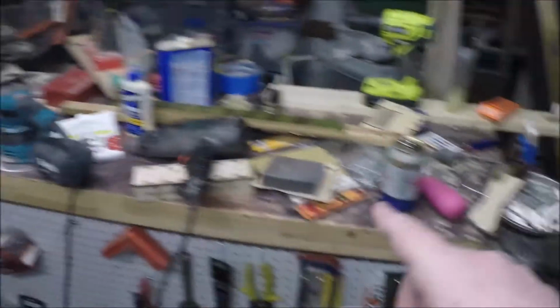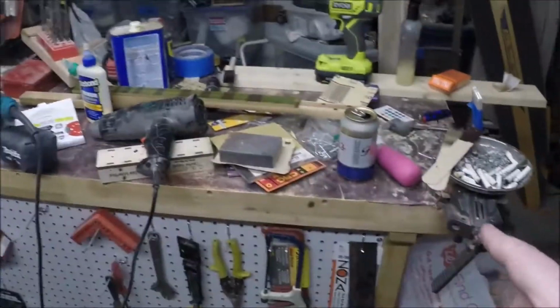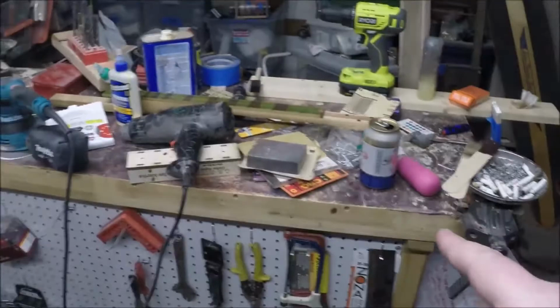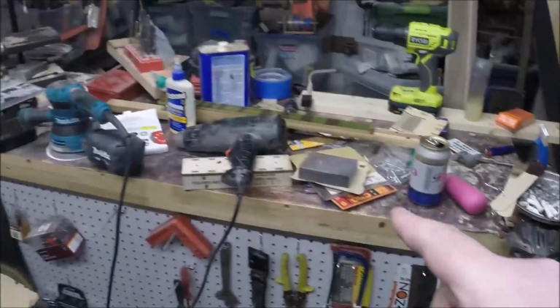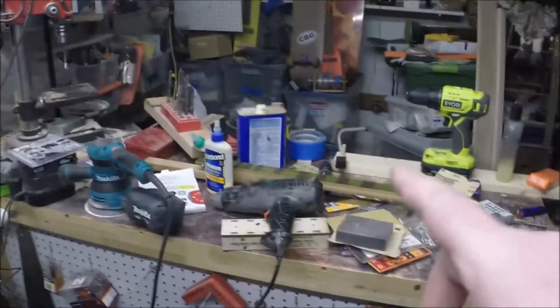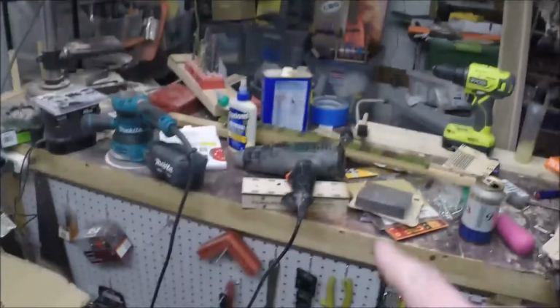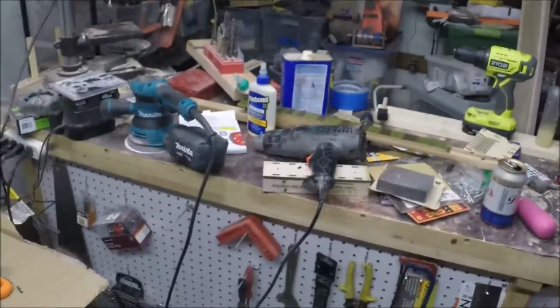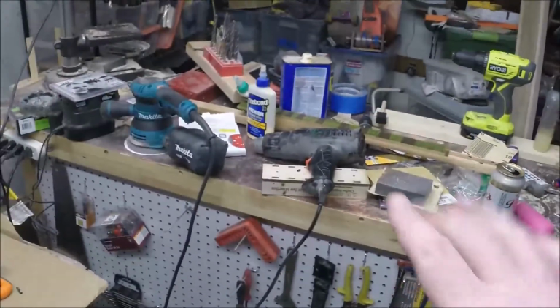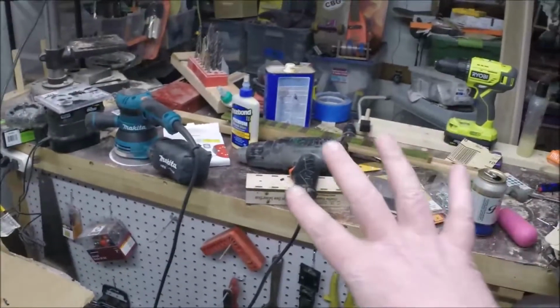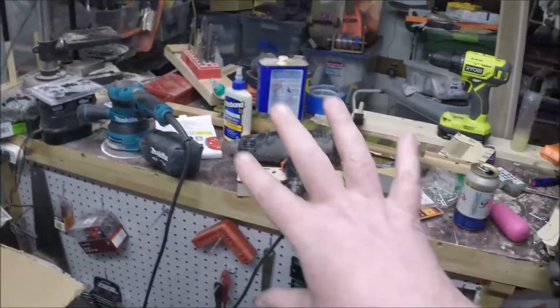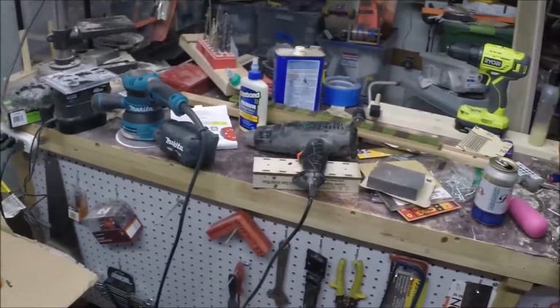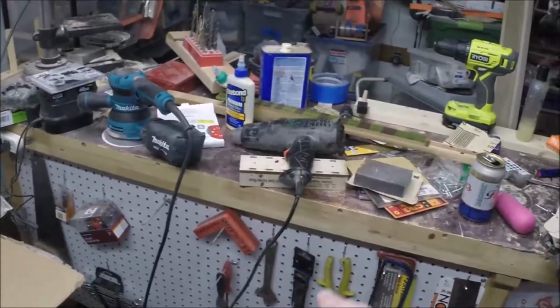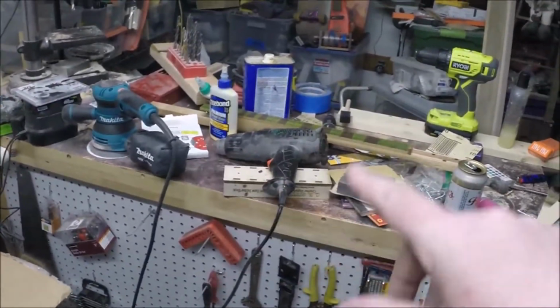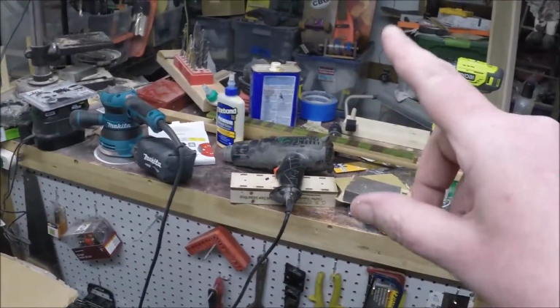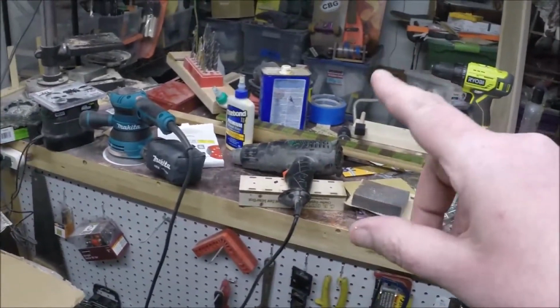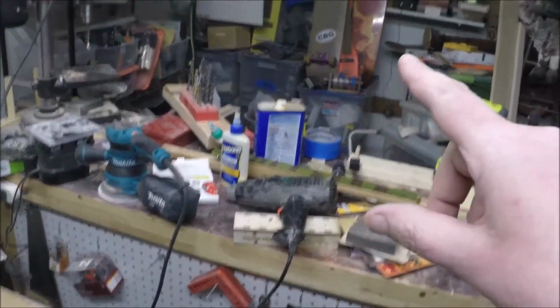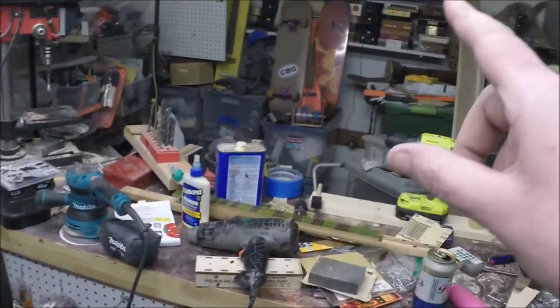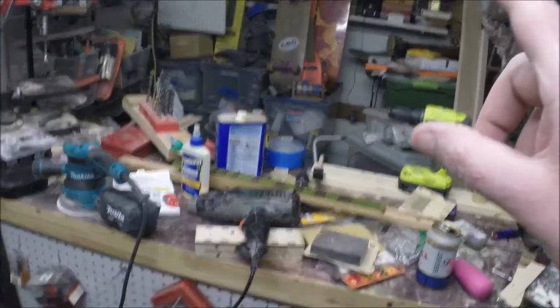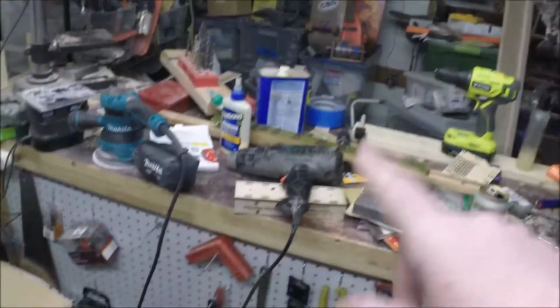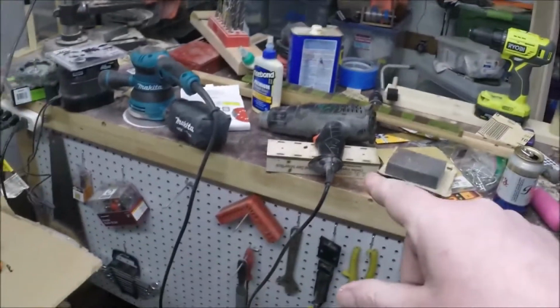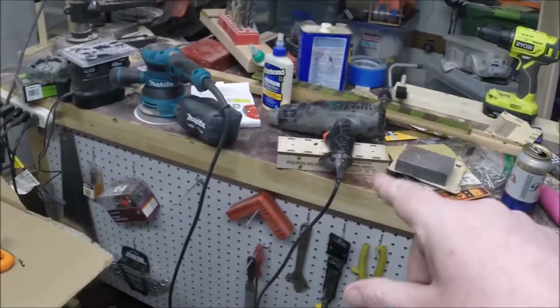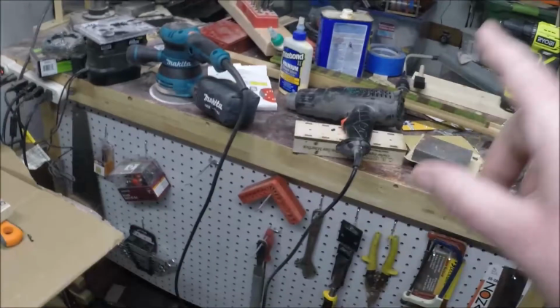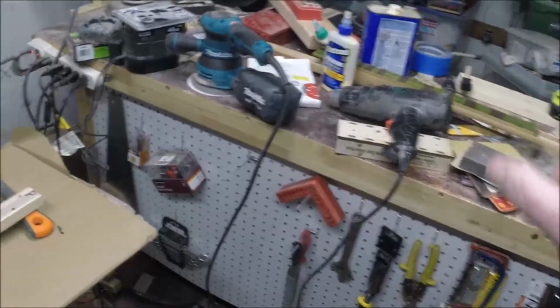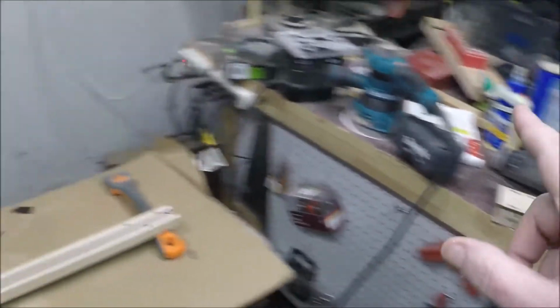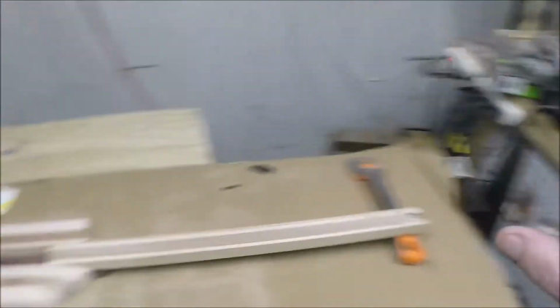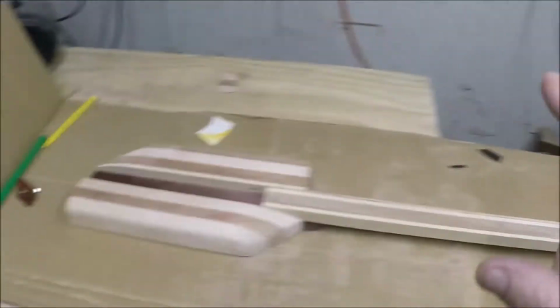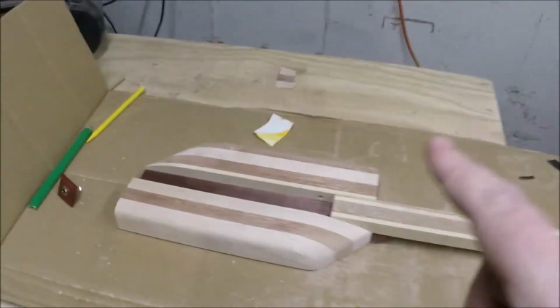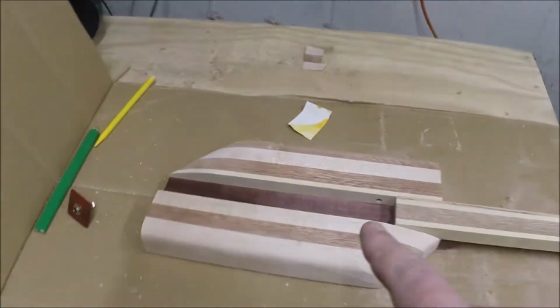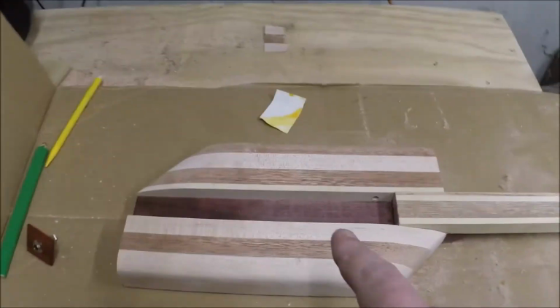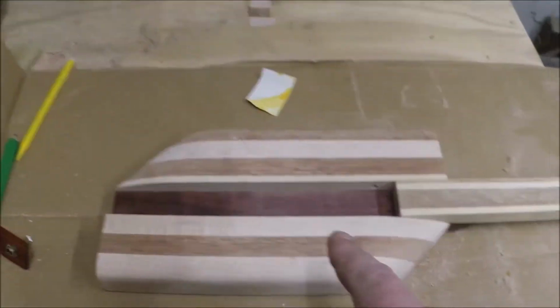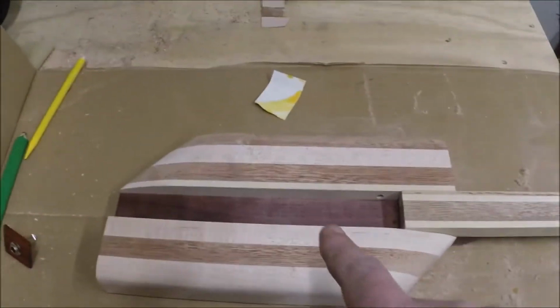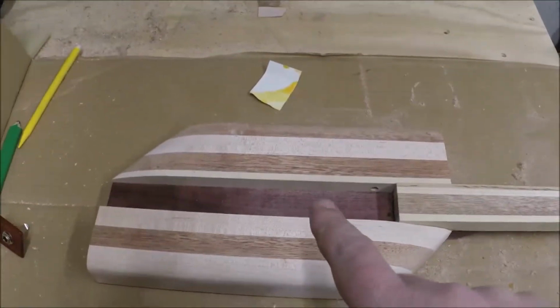My old bench — another bench — will still be here, is over there. But anyways, working on this little sucker.